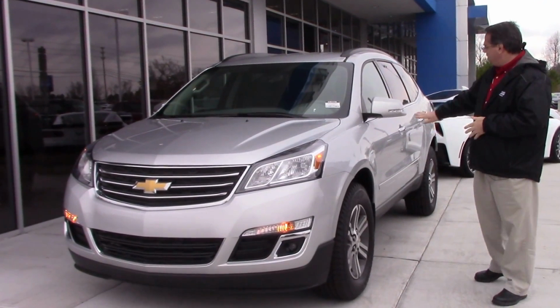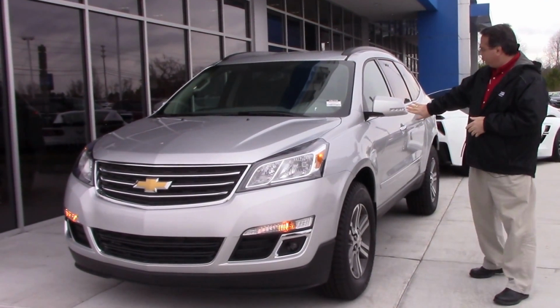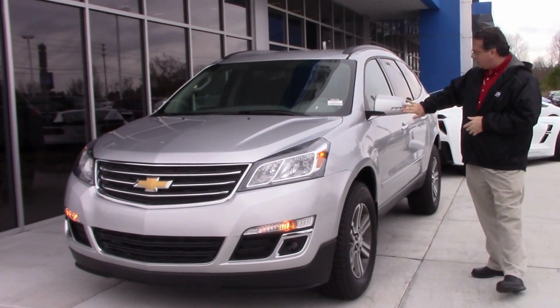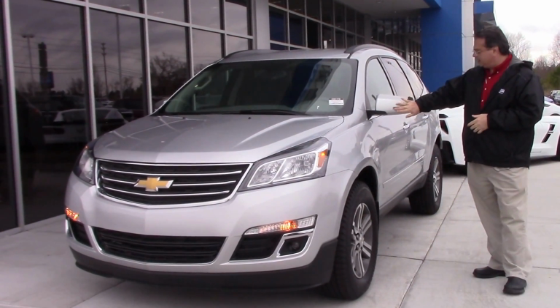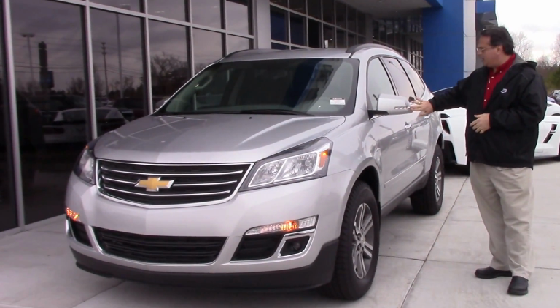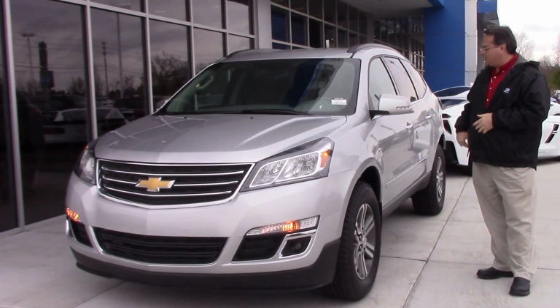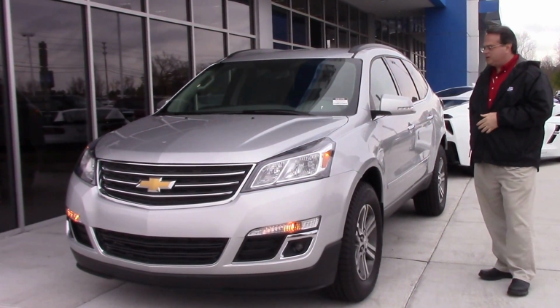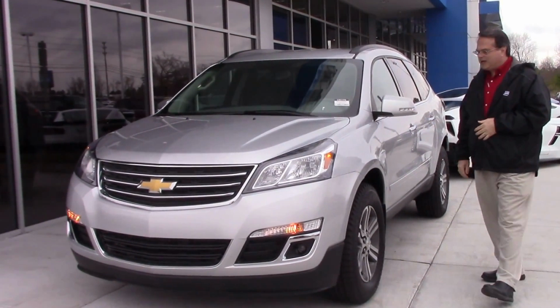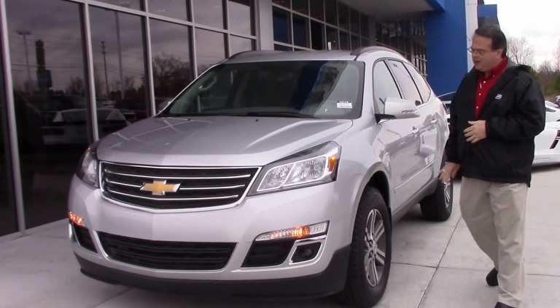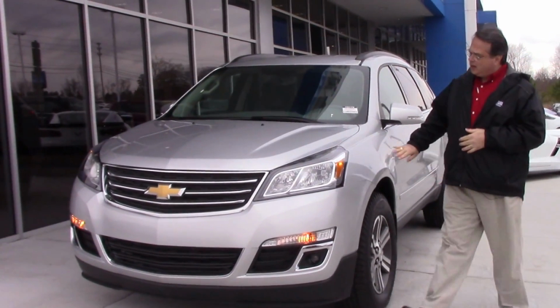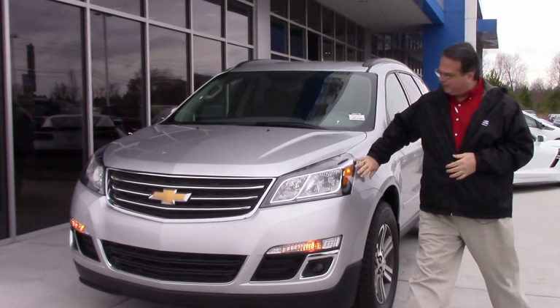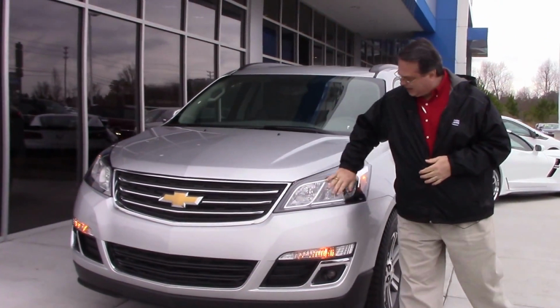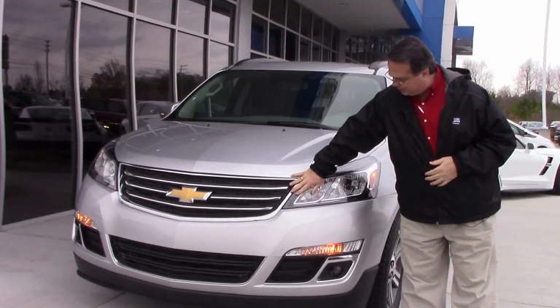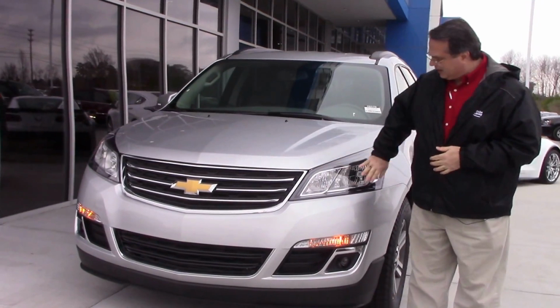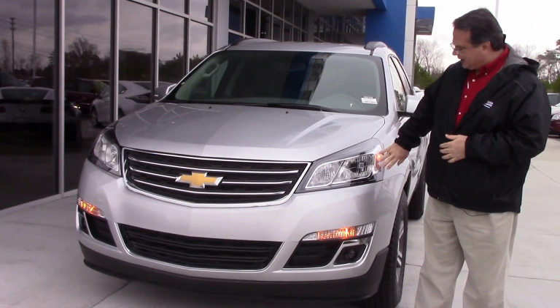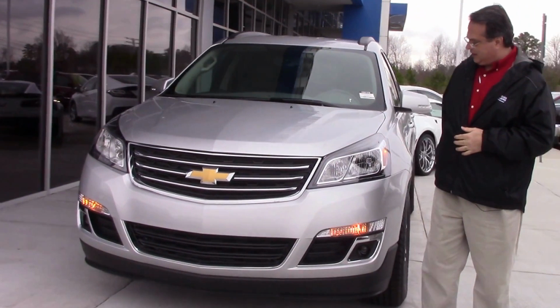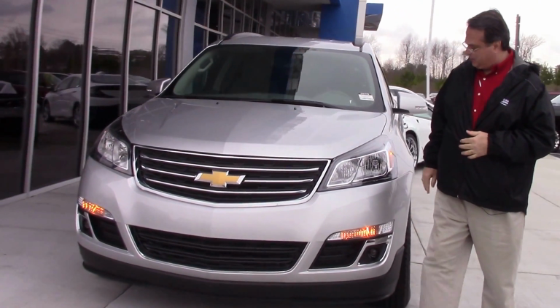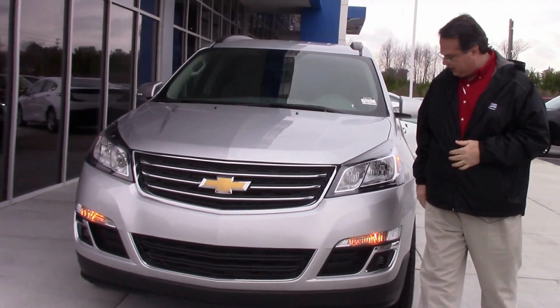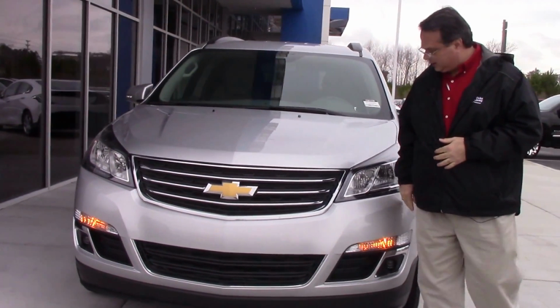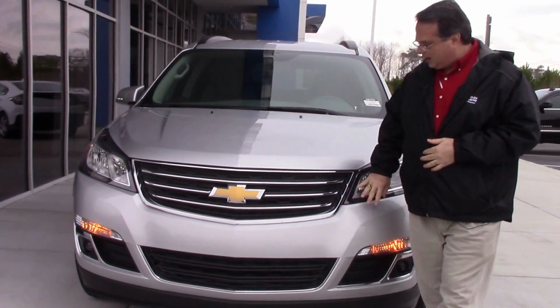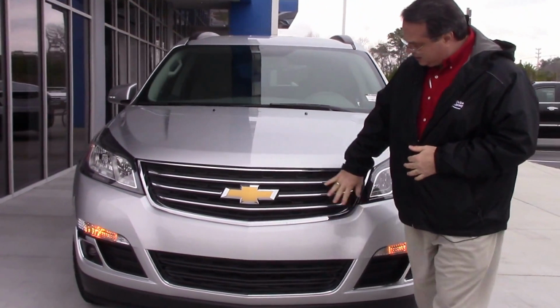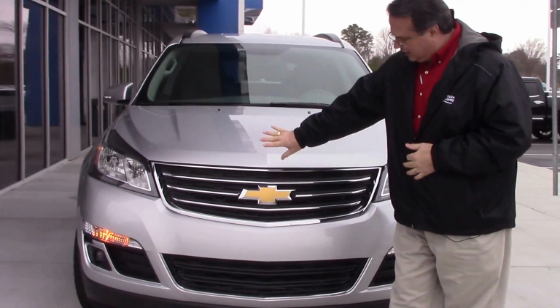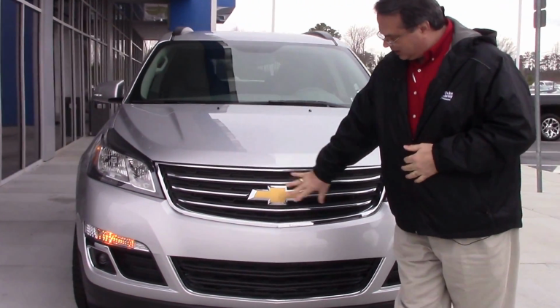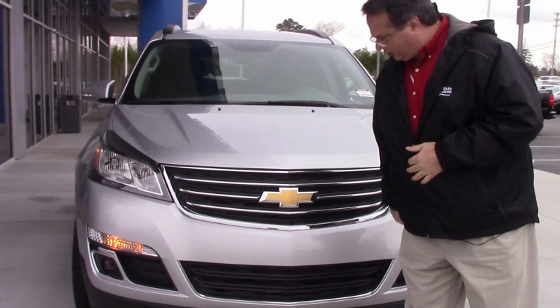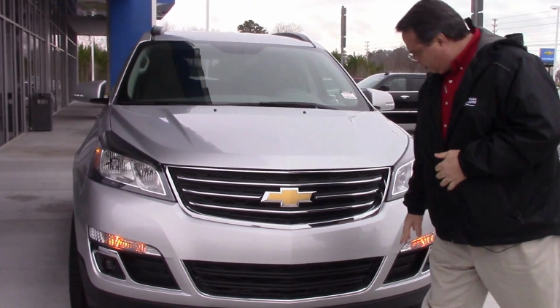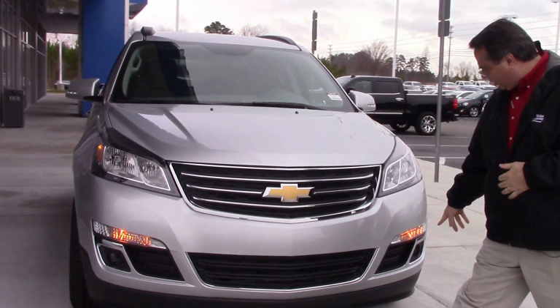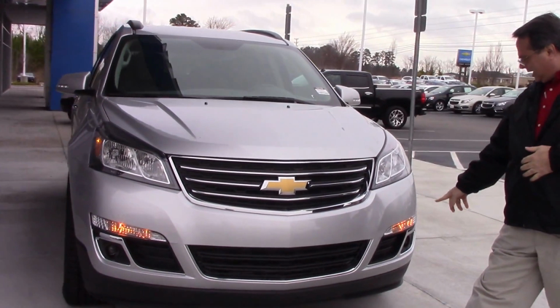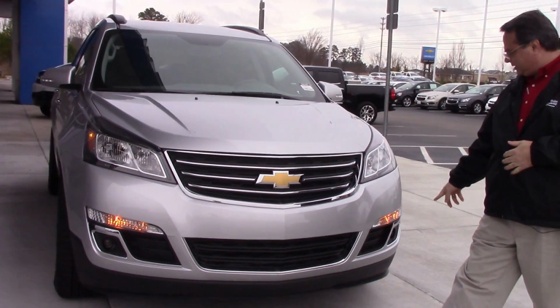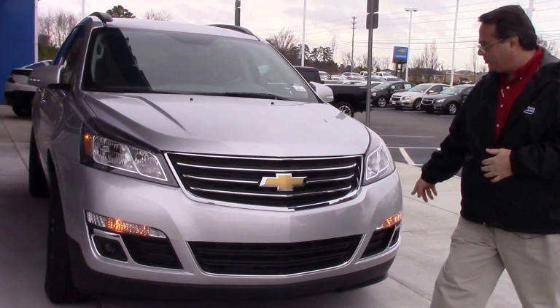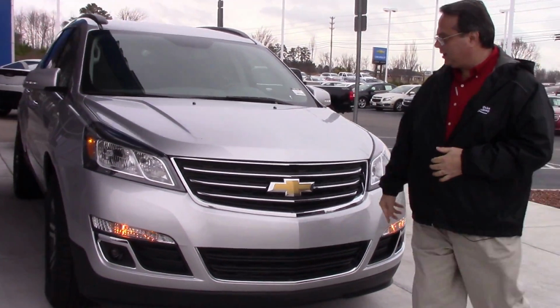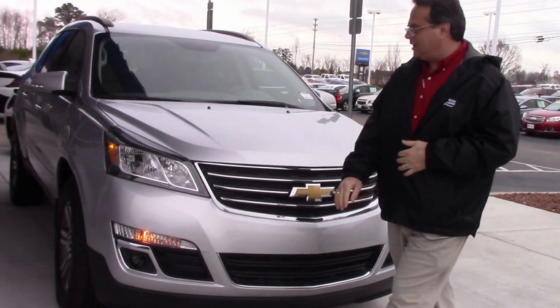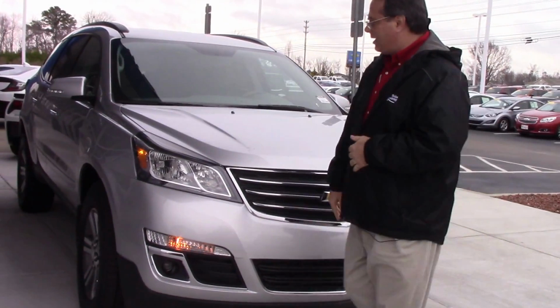You have your signal lights on the mirrors for safety. You have very nice streamlined headlights to give it a sporty look. A nice grille with a lot of chrome, fog lights, and parking lights down below.